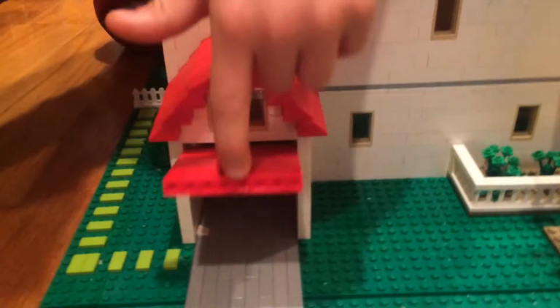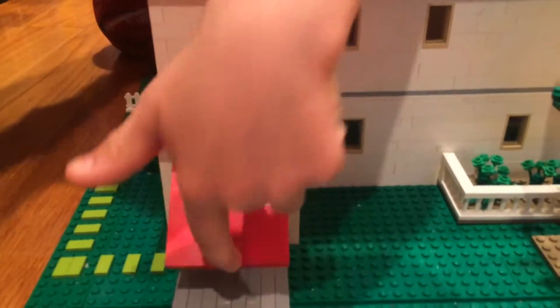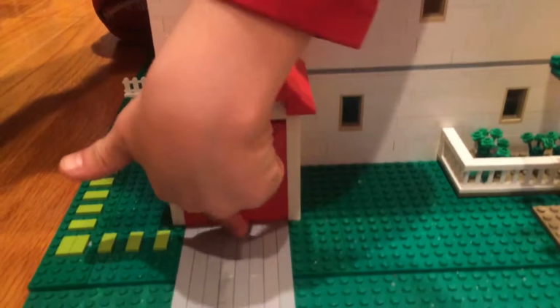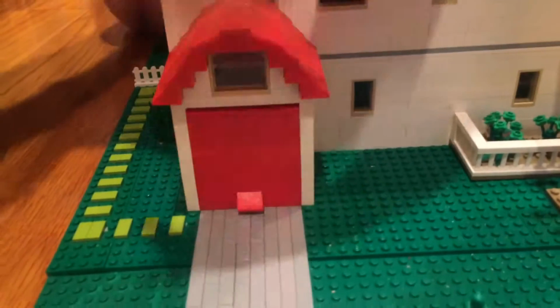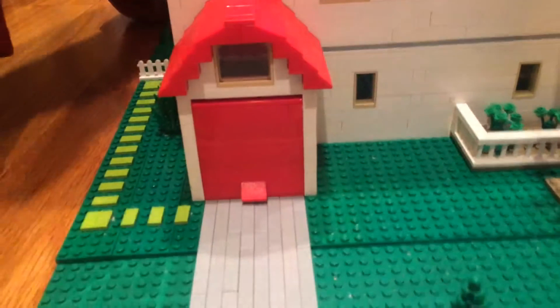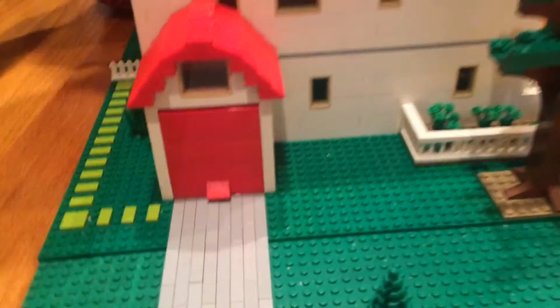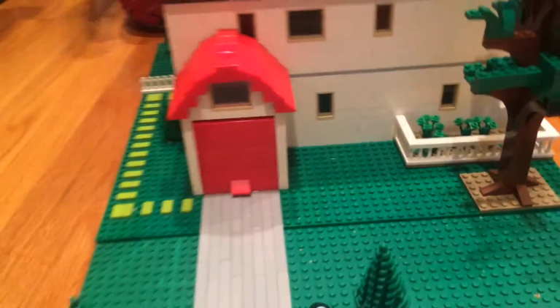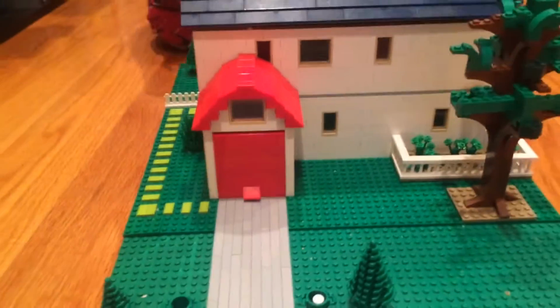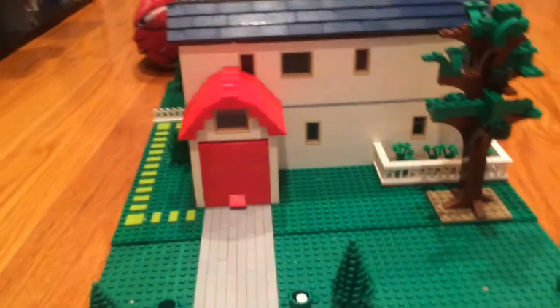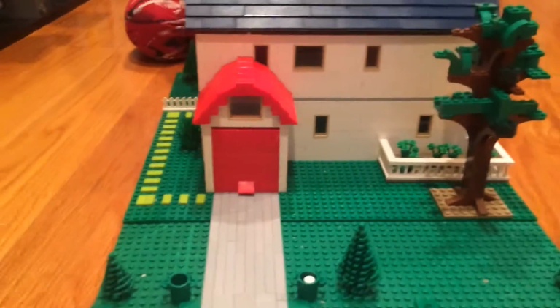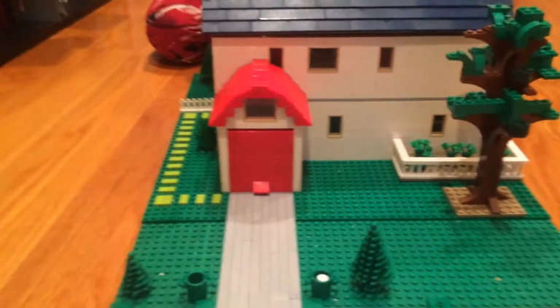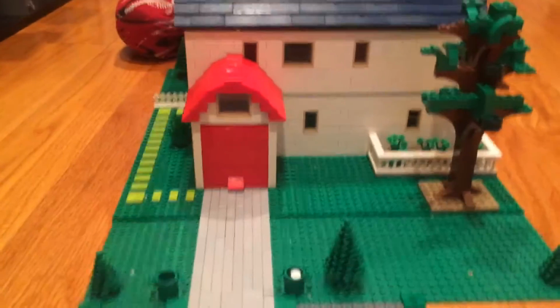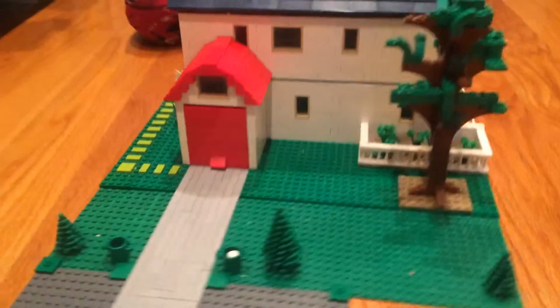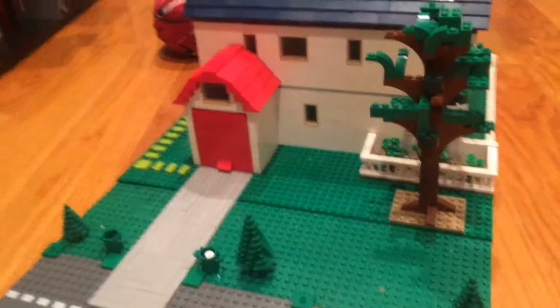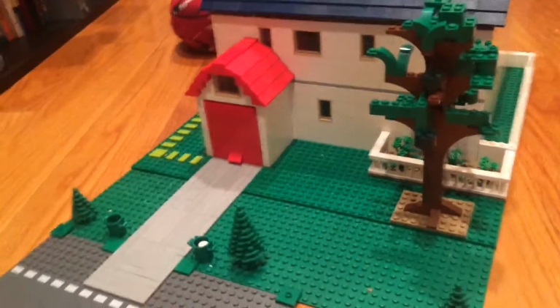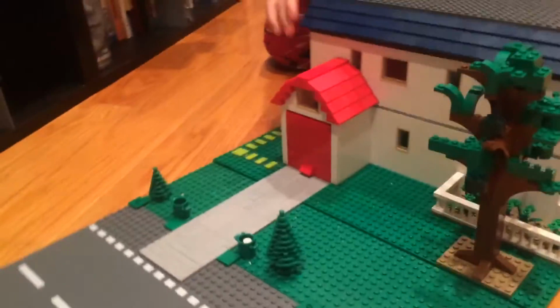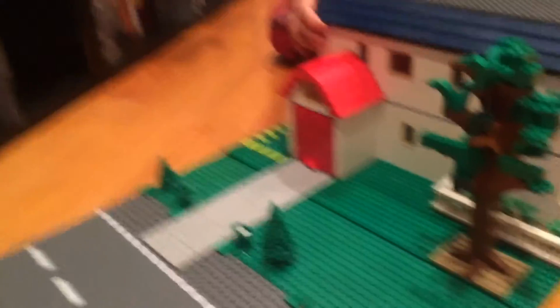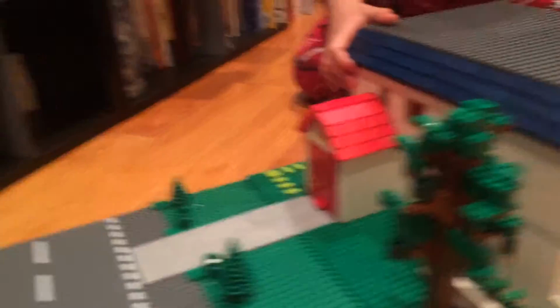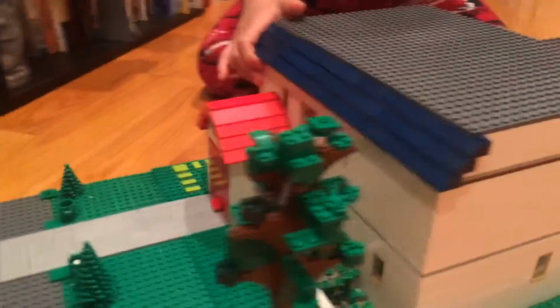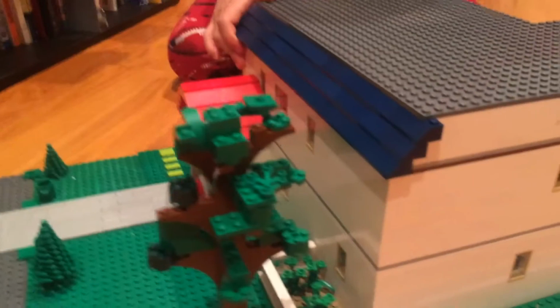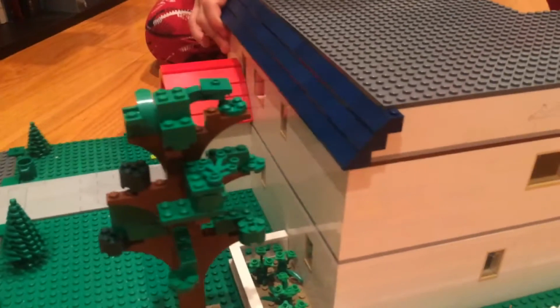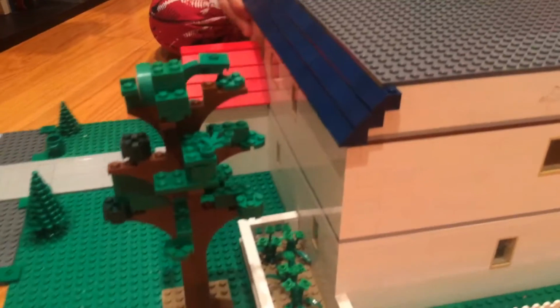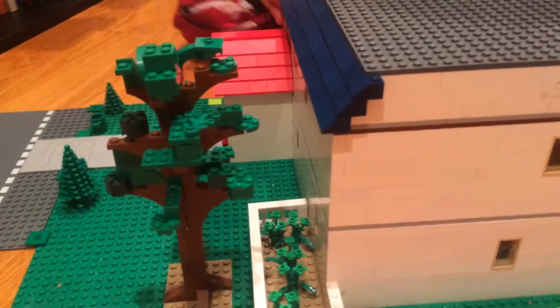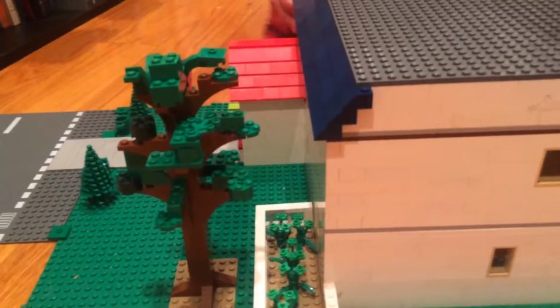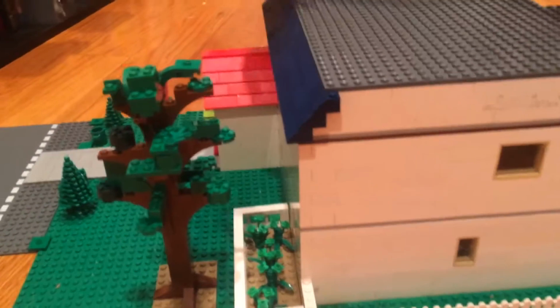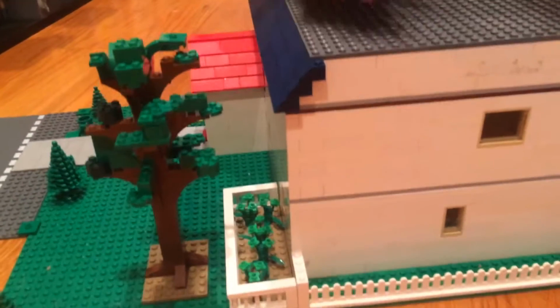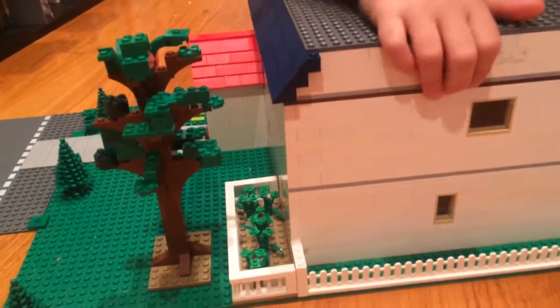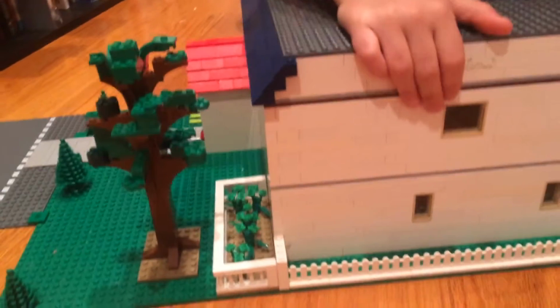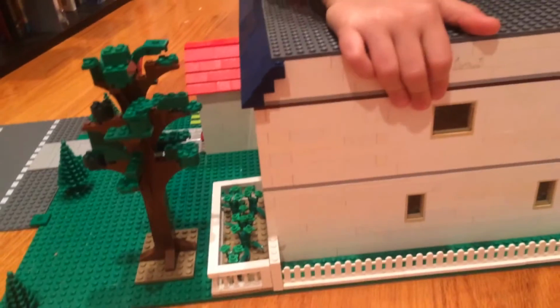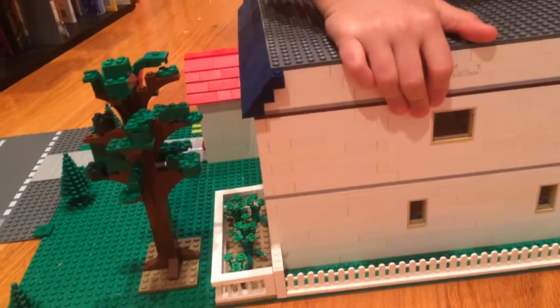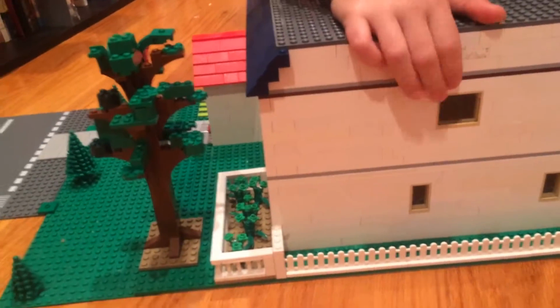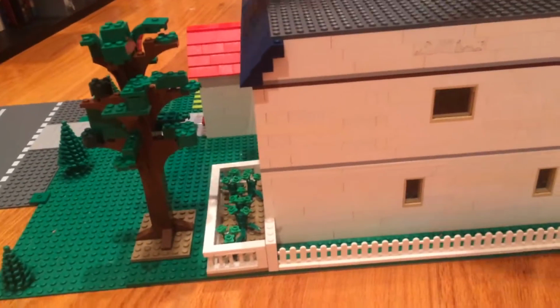The garage door opens. And here's this side — not much, just a few windows.